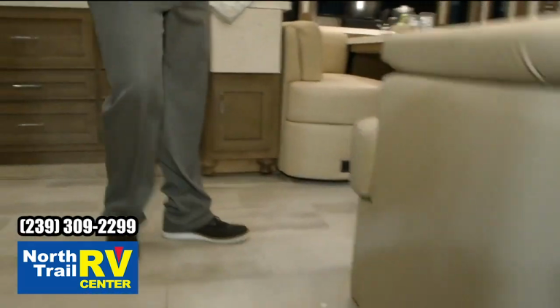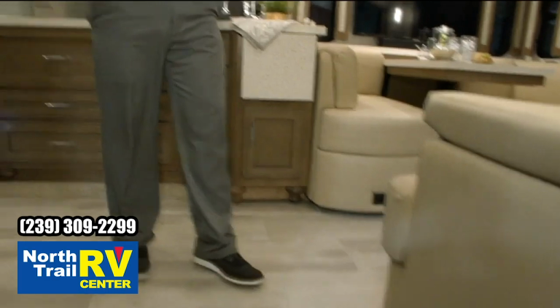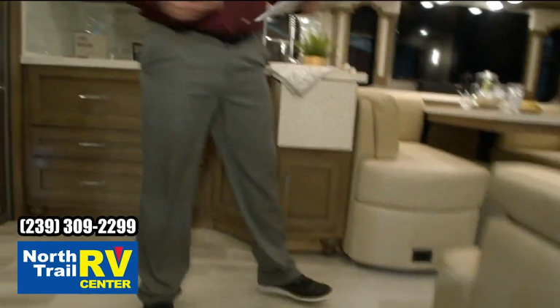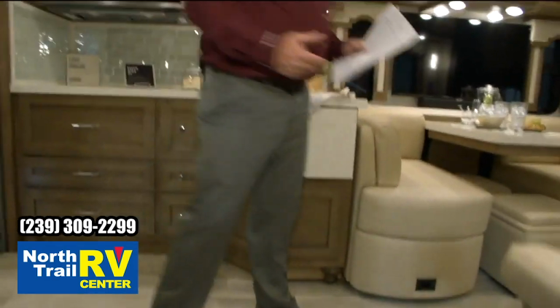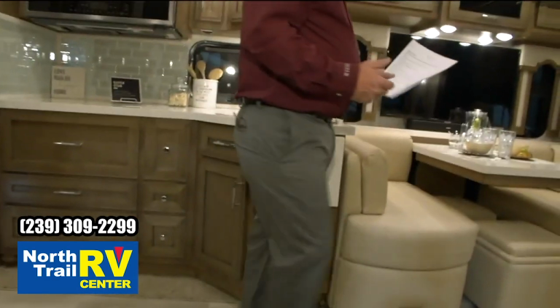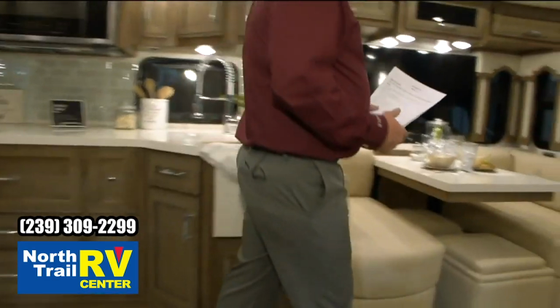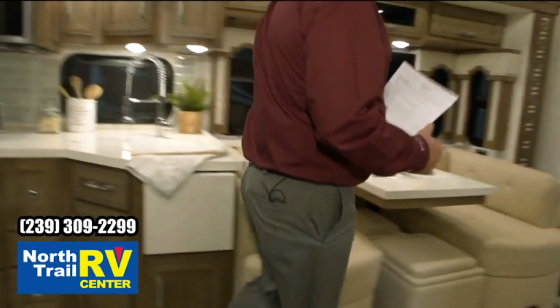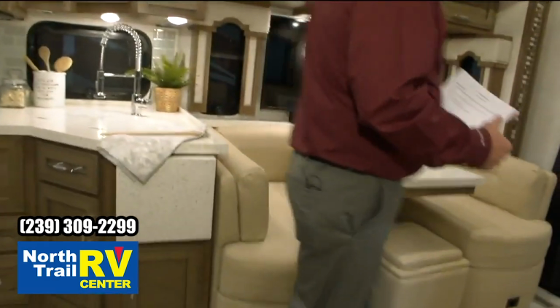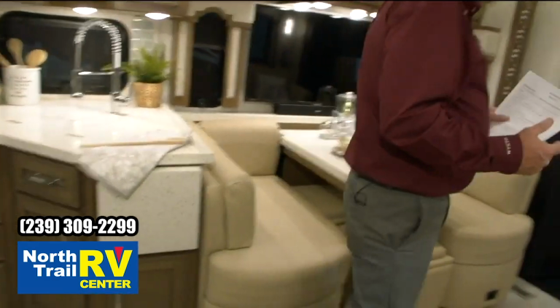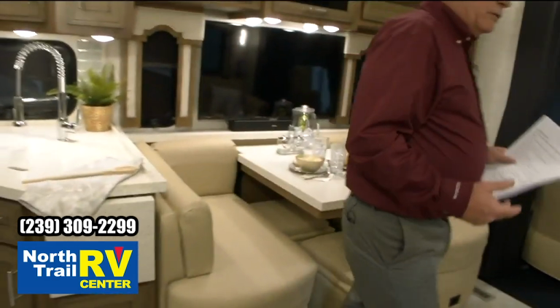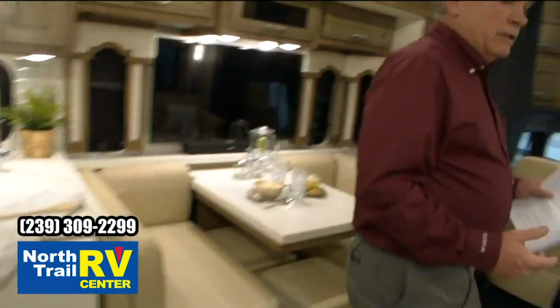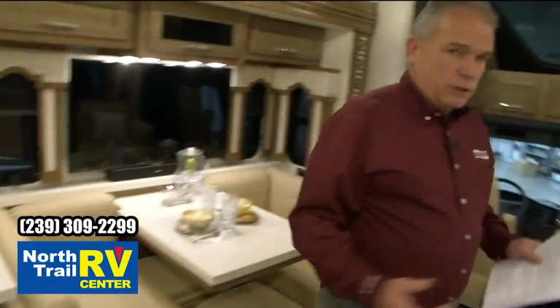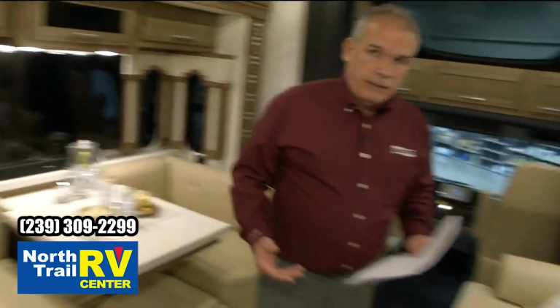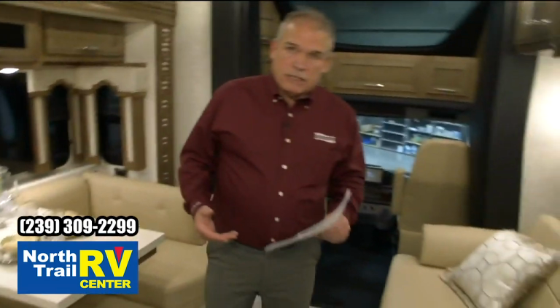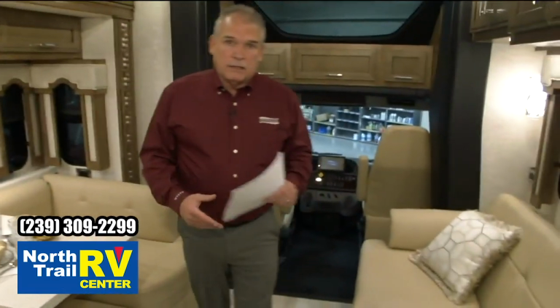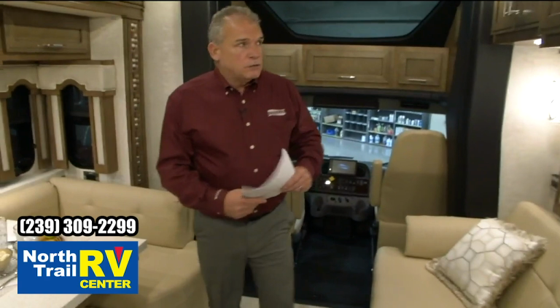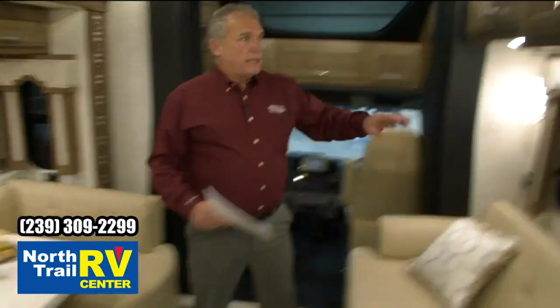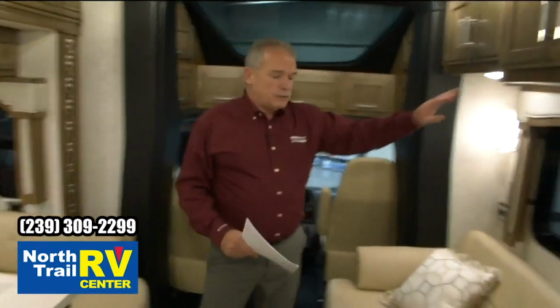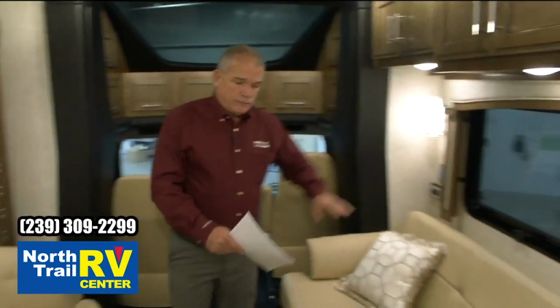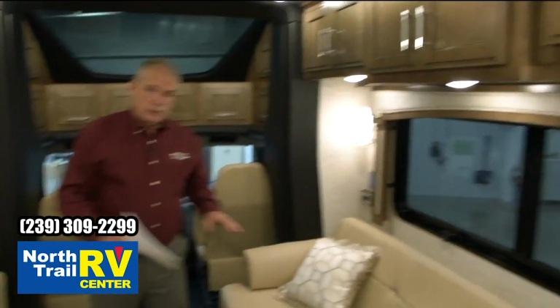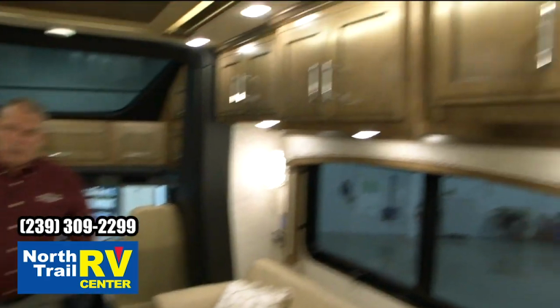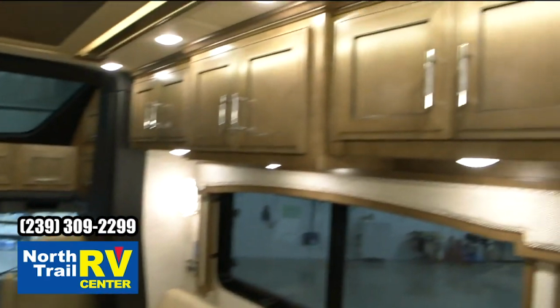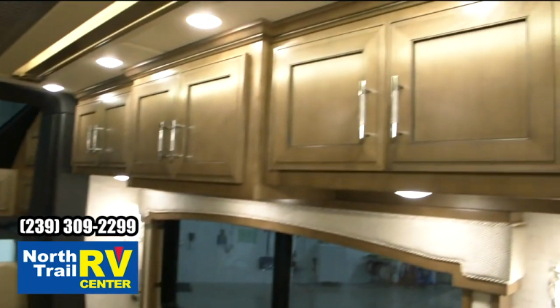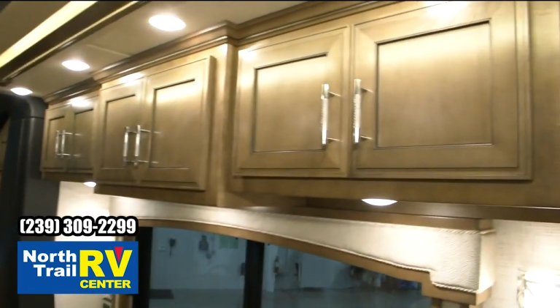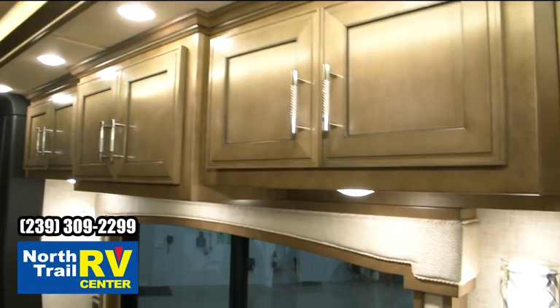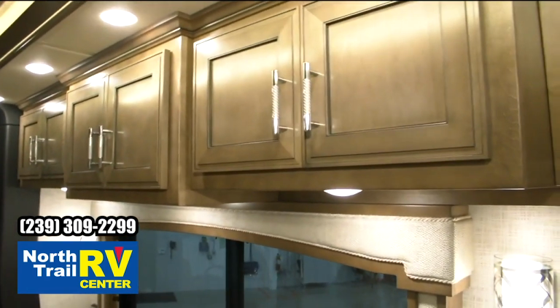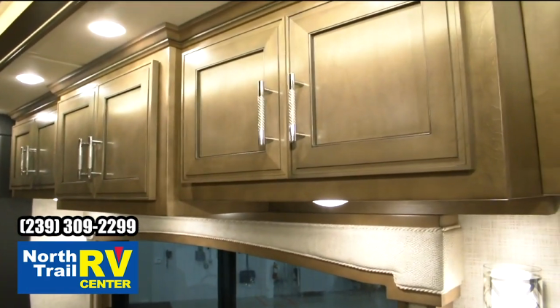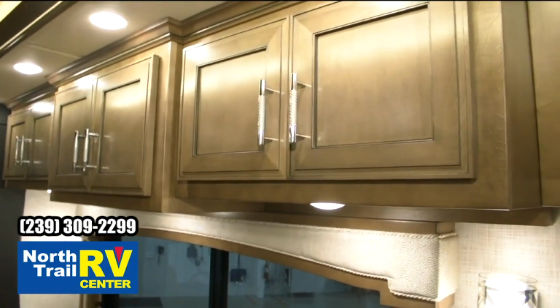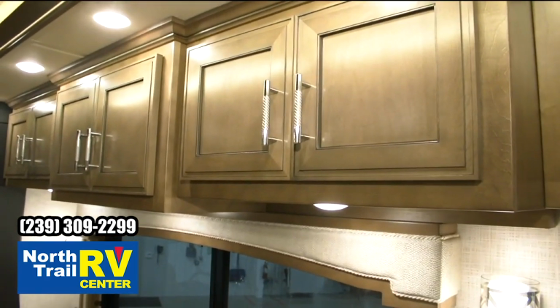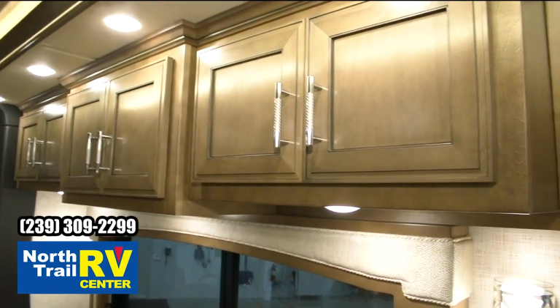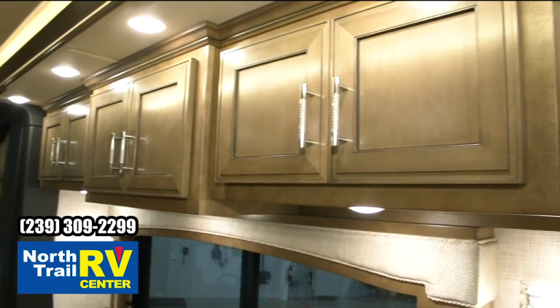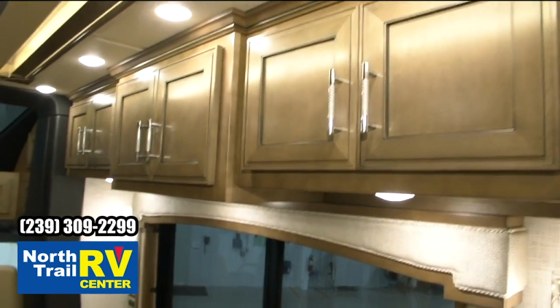The Super Star is the same interiors as what you had in the Ventana — the cabinetry, the furniture, all that. The Flexsteel furniture — it's going to be the same options that are in the Ventana.